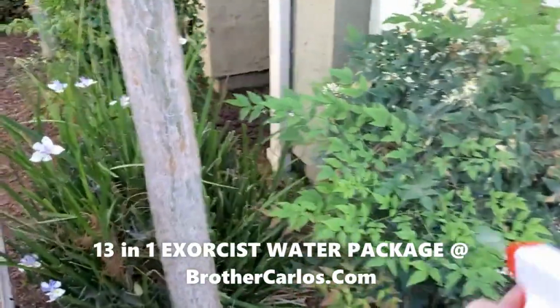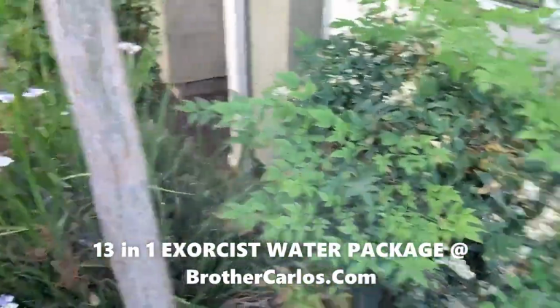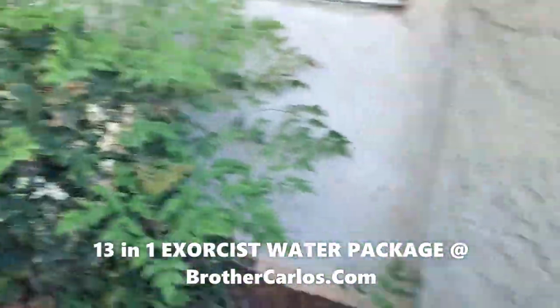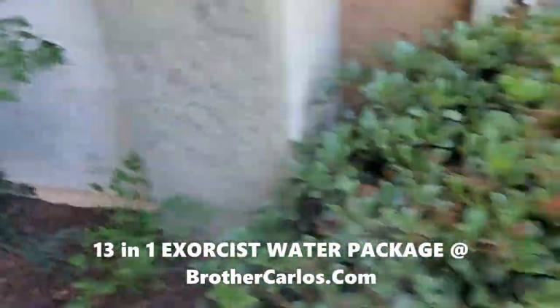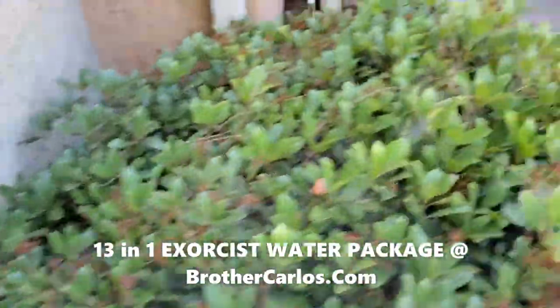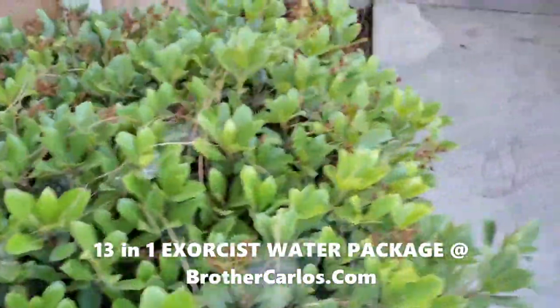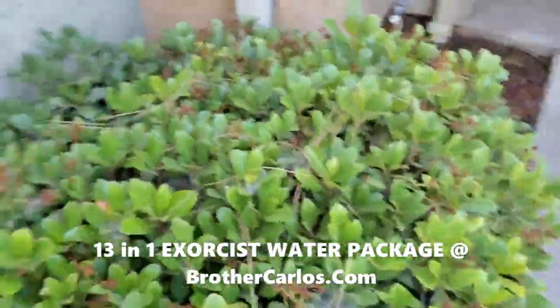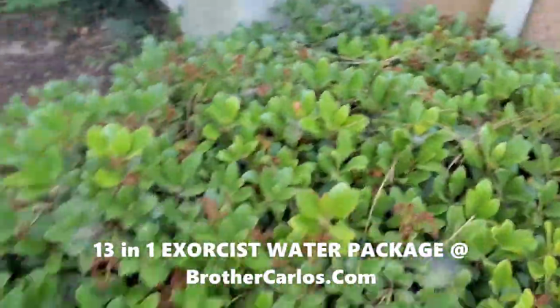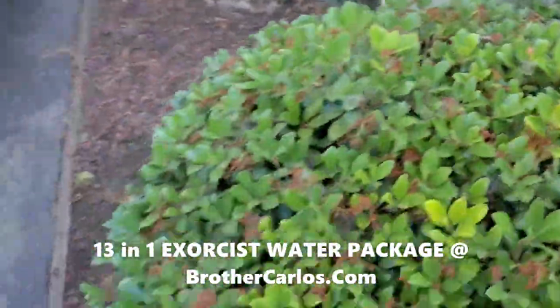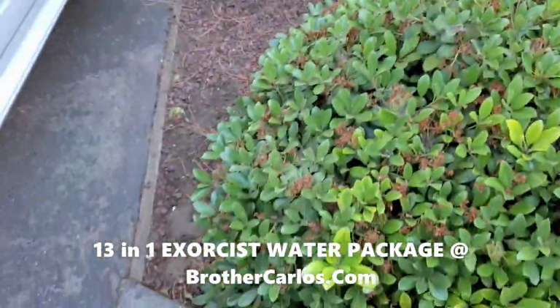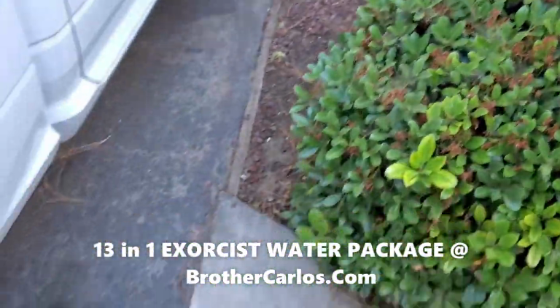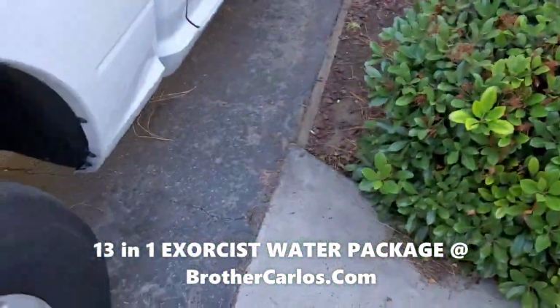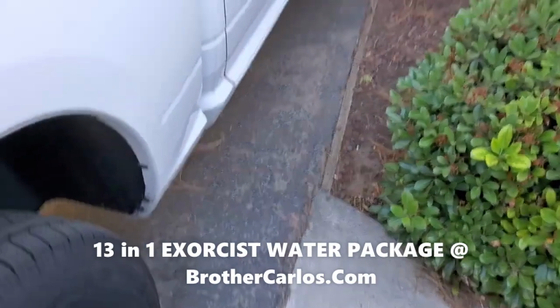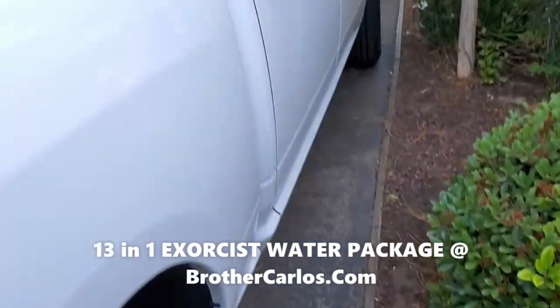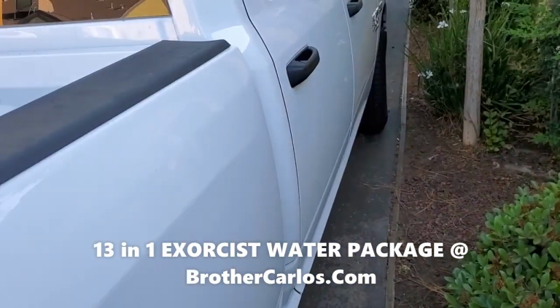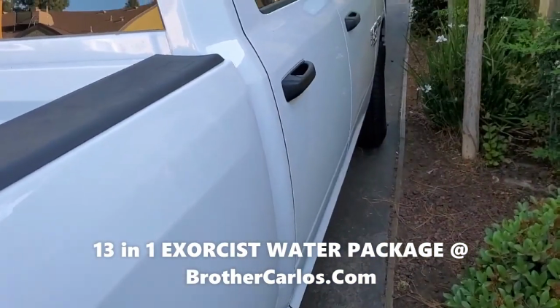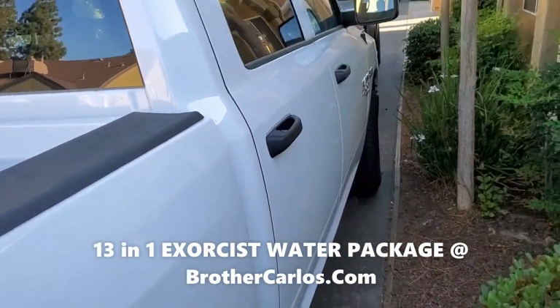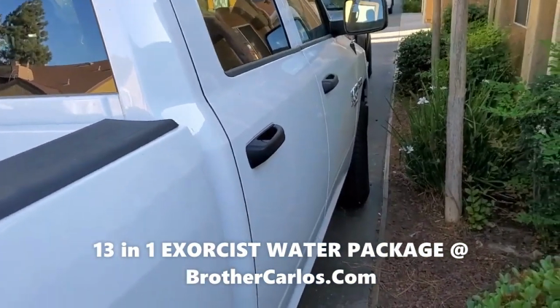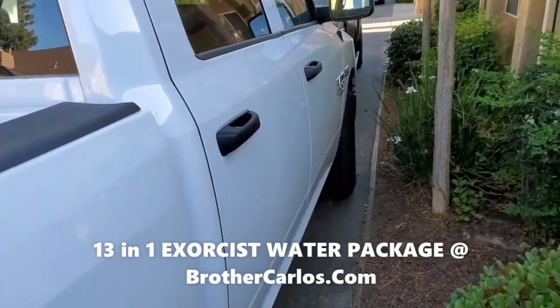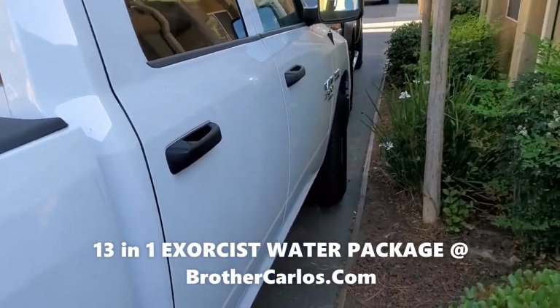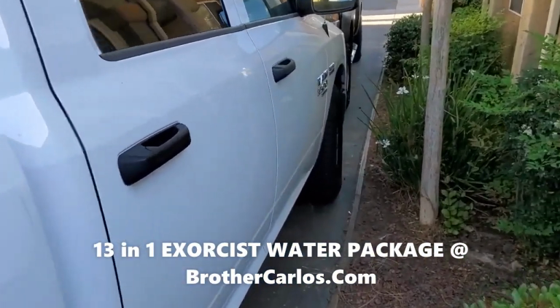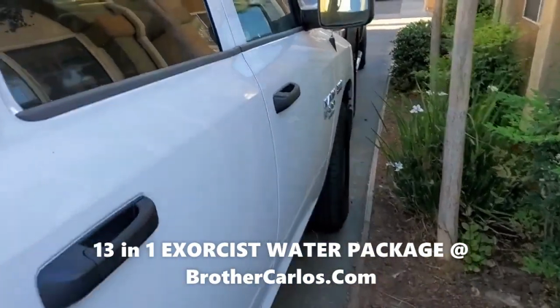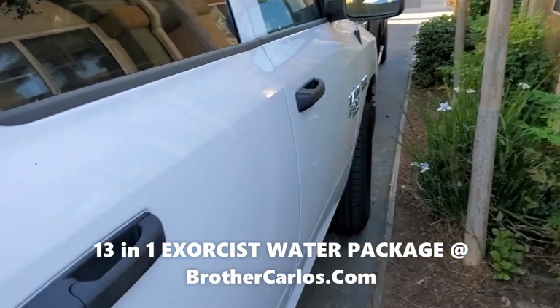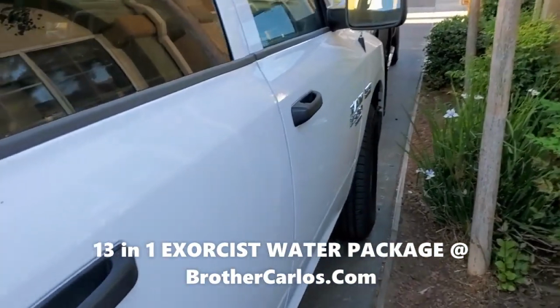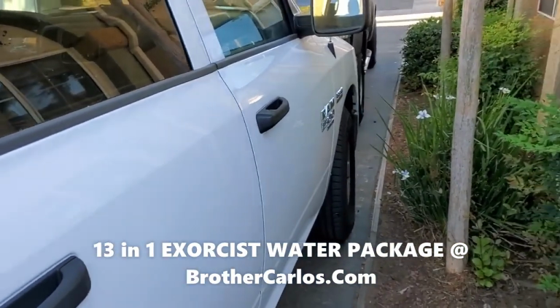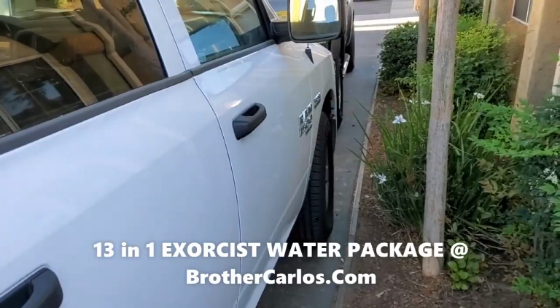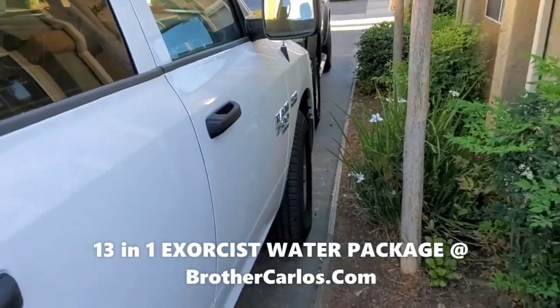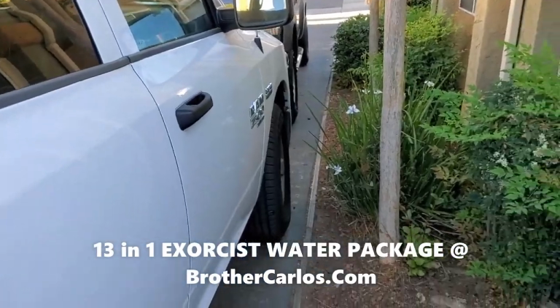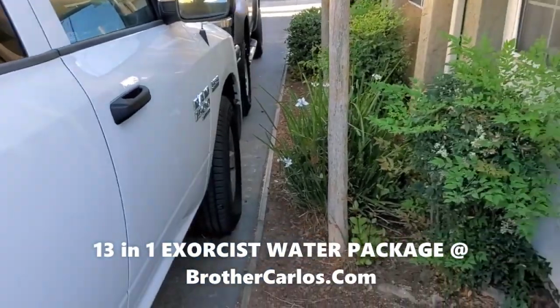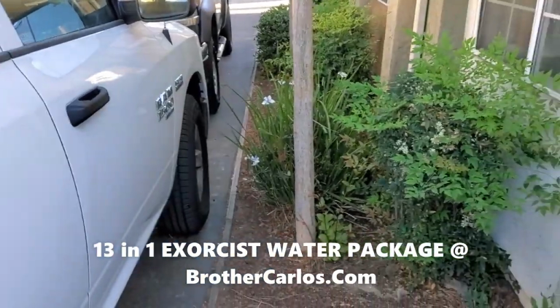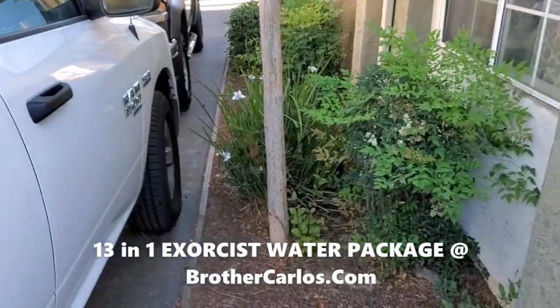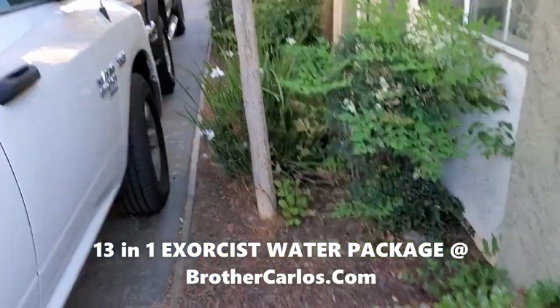You see what I'm doing? That's it, folks. You can also spray. I have another video explaining how you do the street. The other video is available as well — it's called Exorcist Water as well.